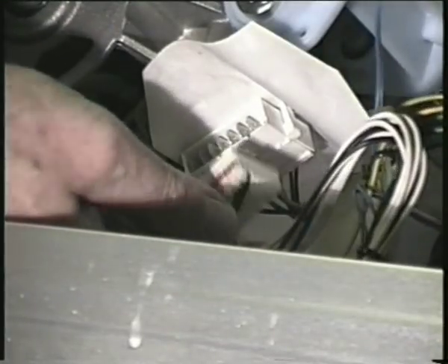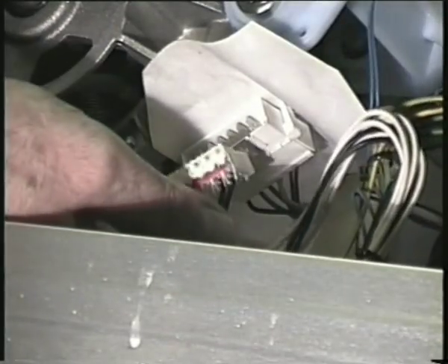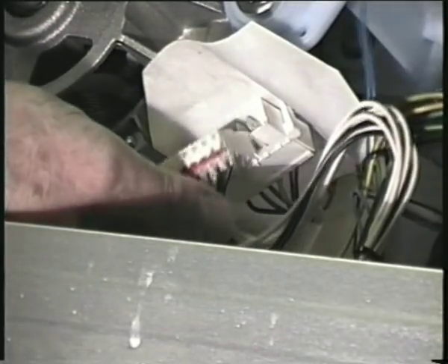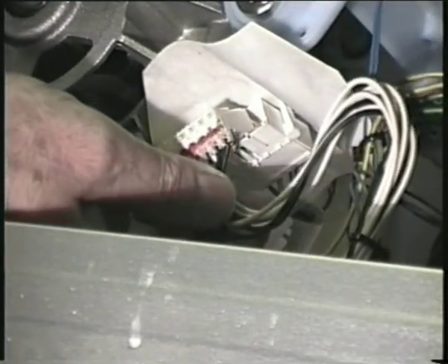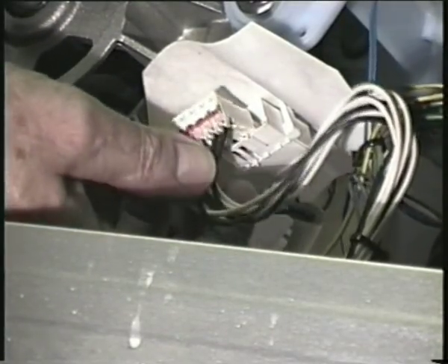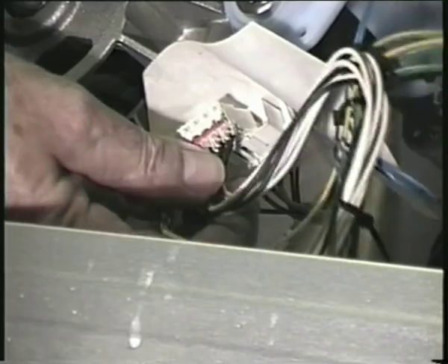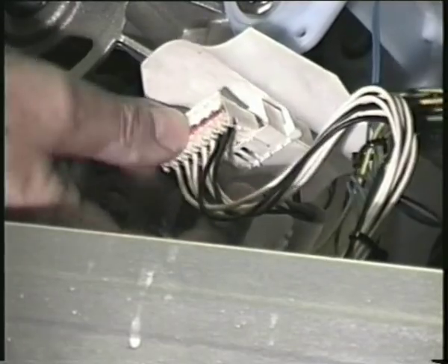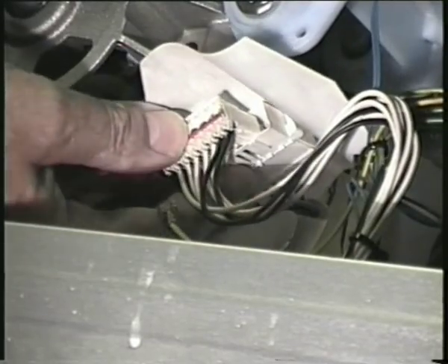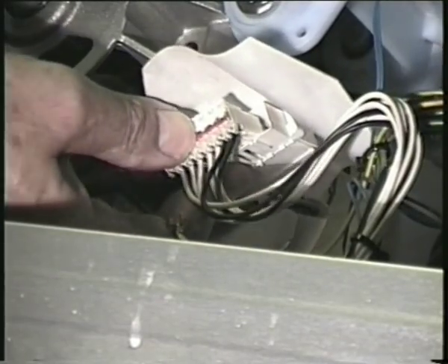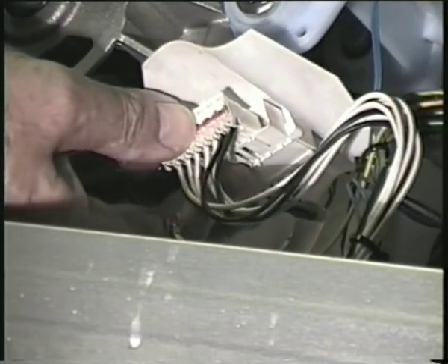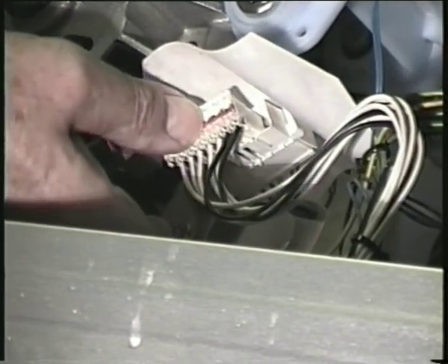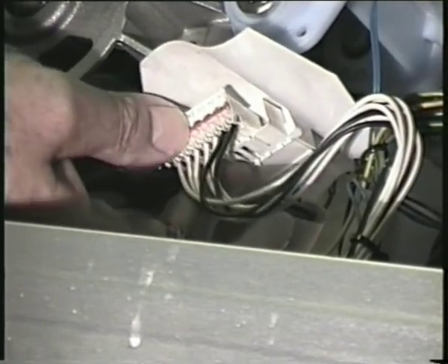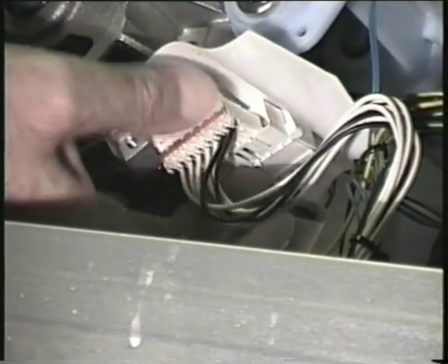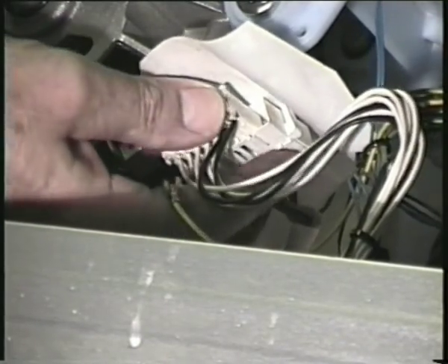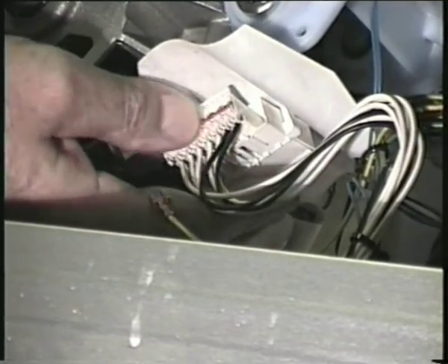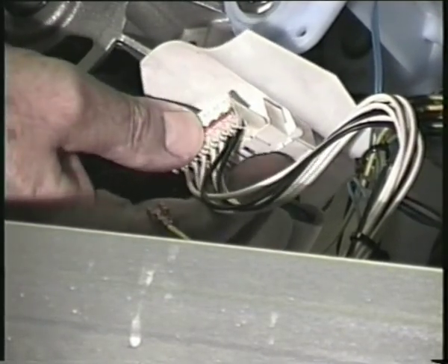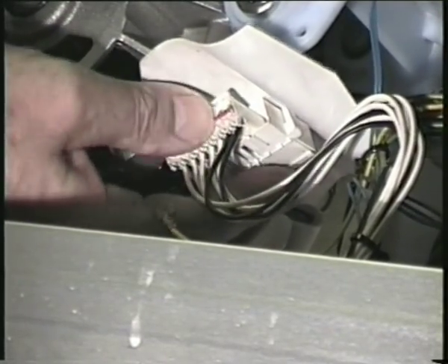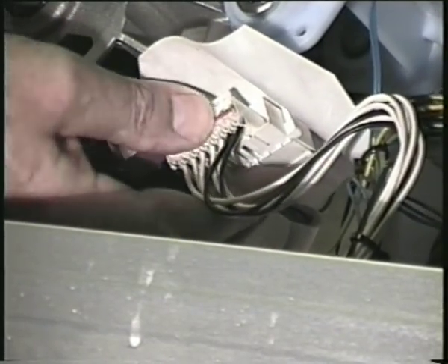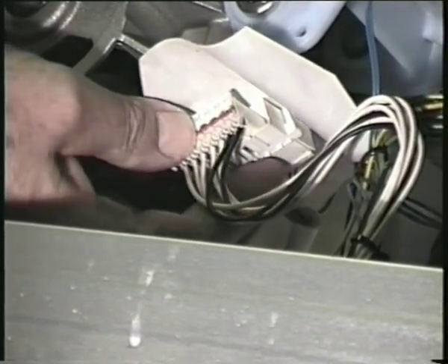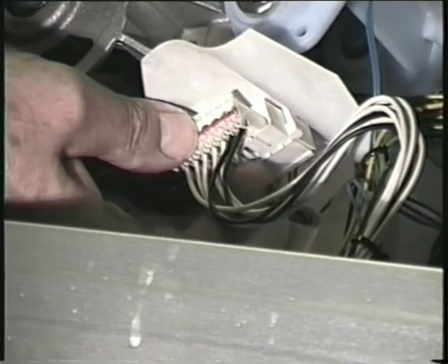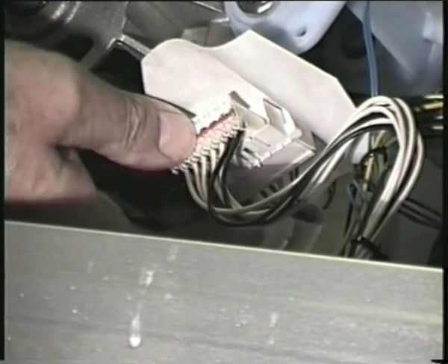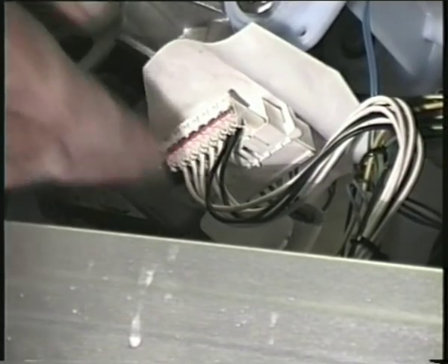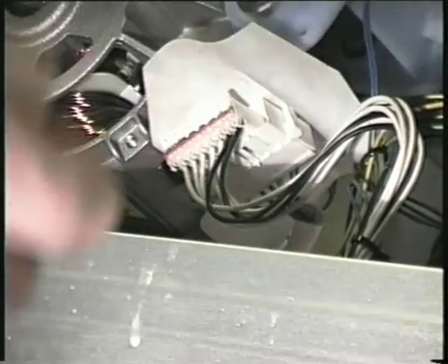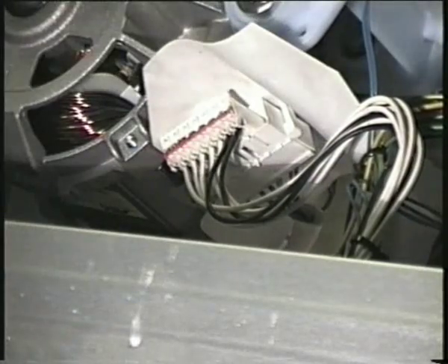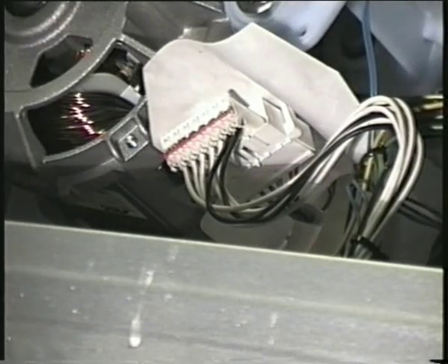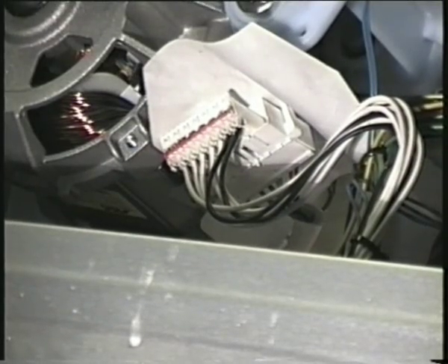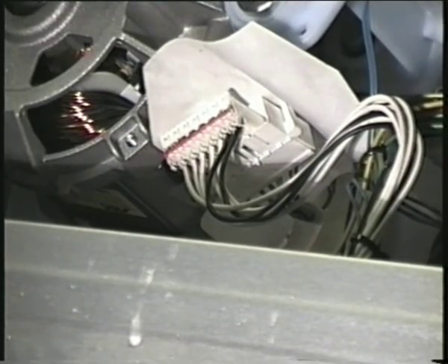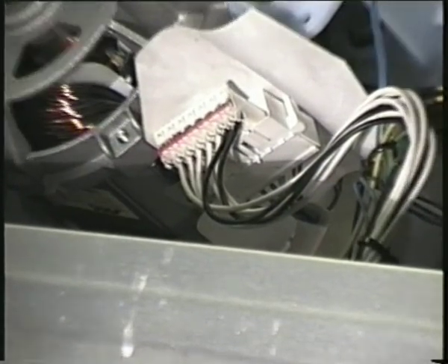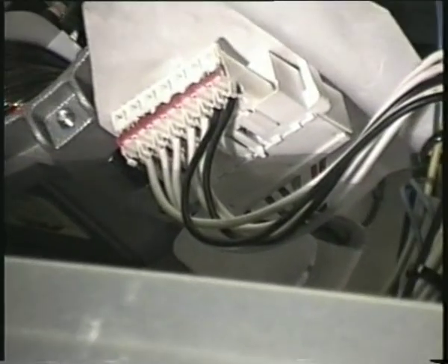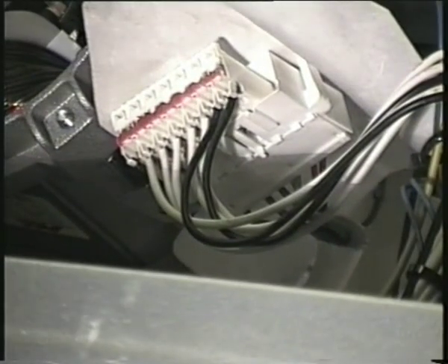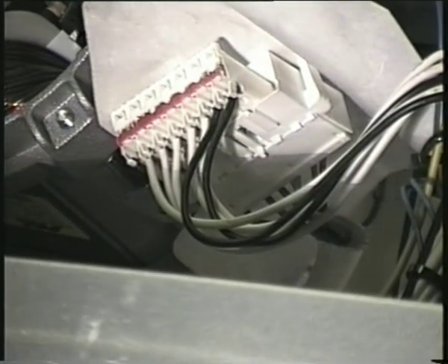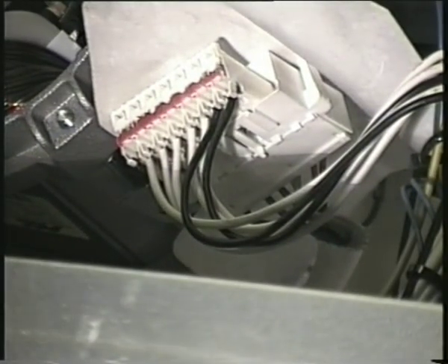On this model the socket on the motor contains one extra vacant position, and it's possible to put the plug in wrongly, so check that the wires on the plug all fit on the terminals in the socket. Now connect the earth wire.